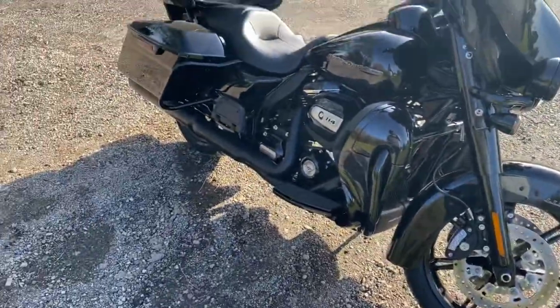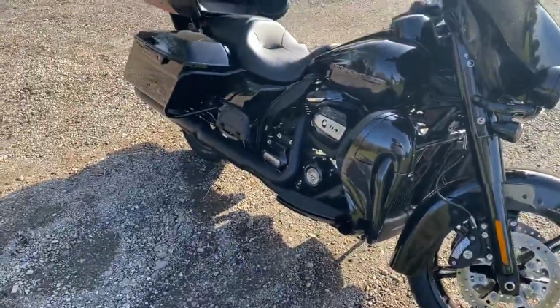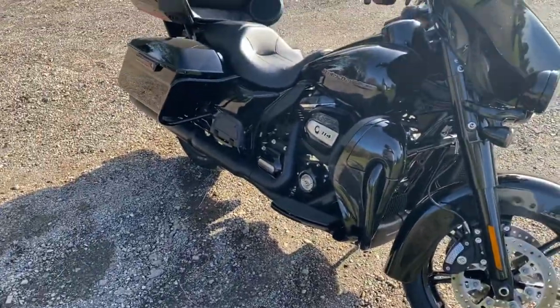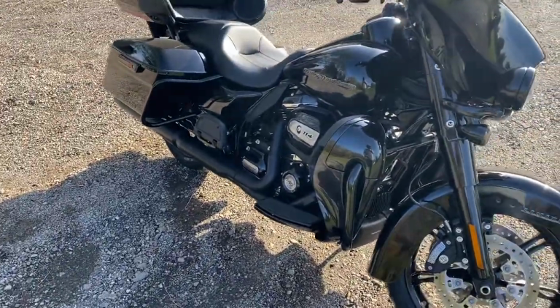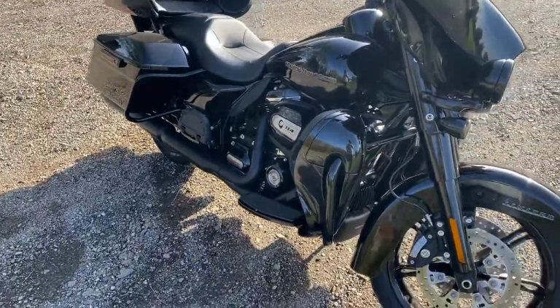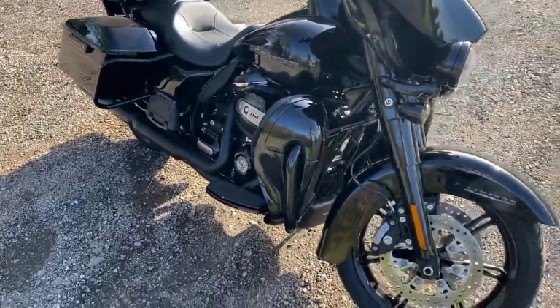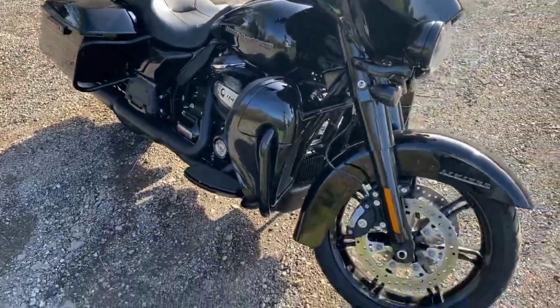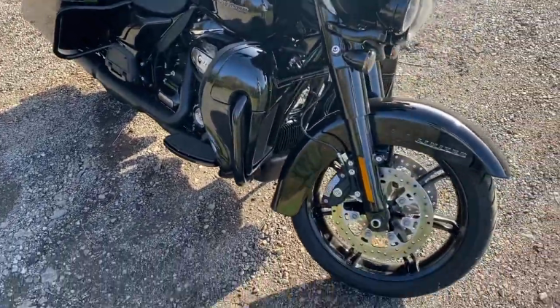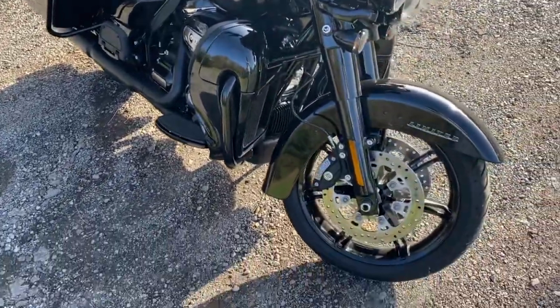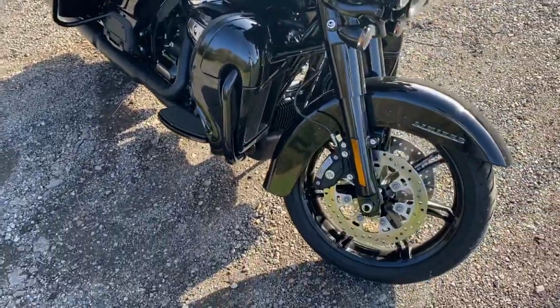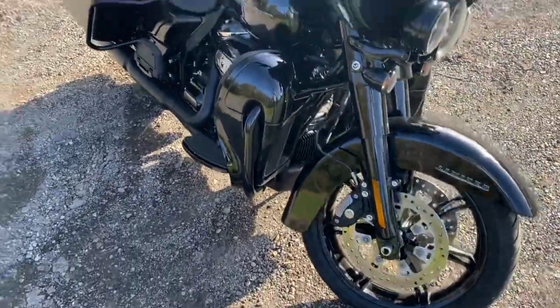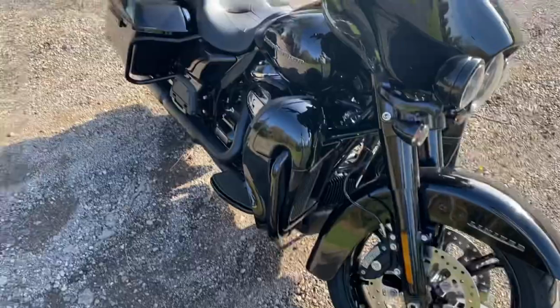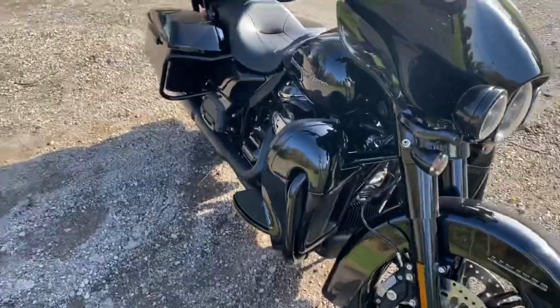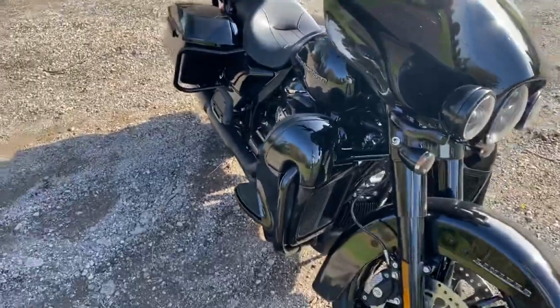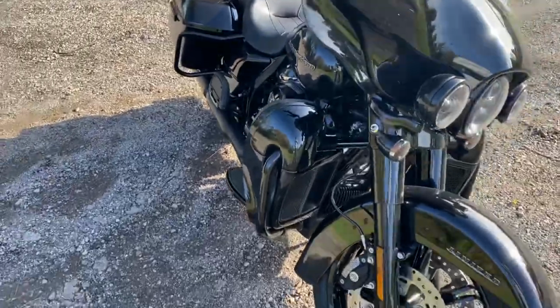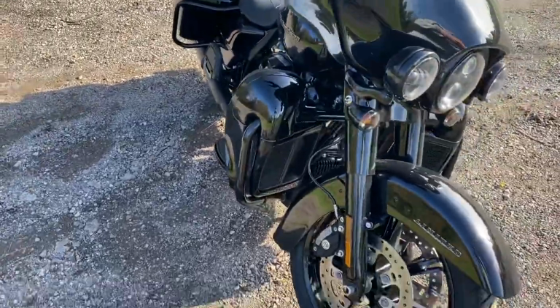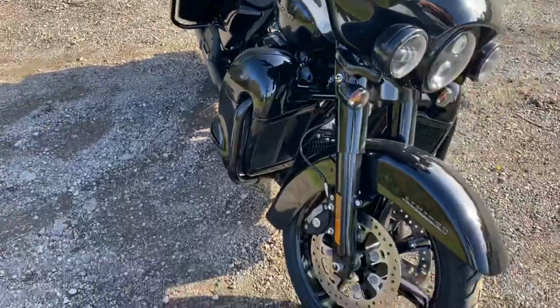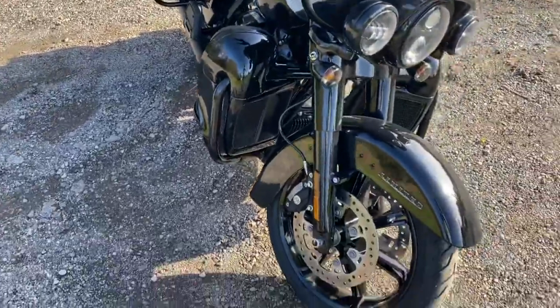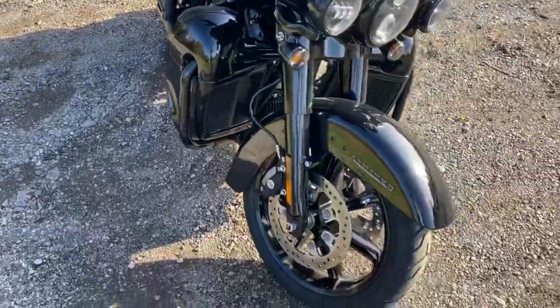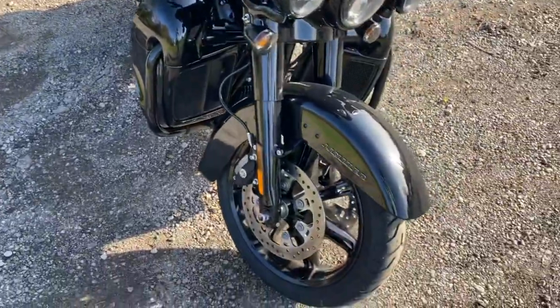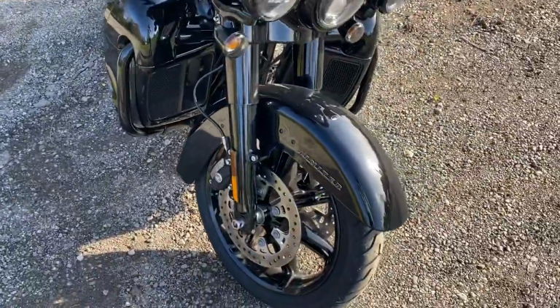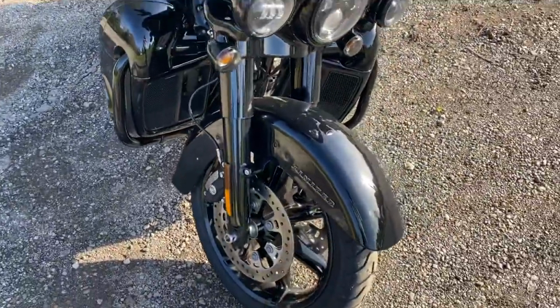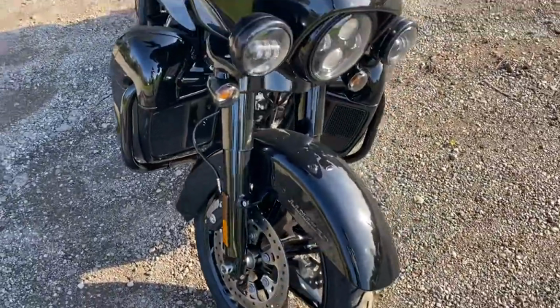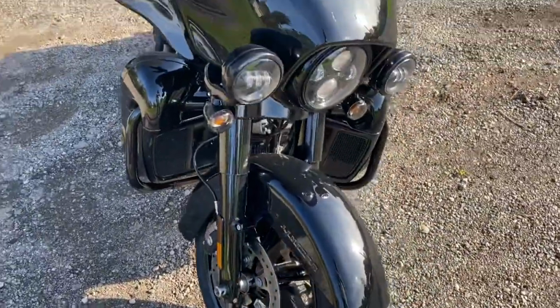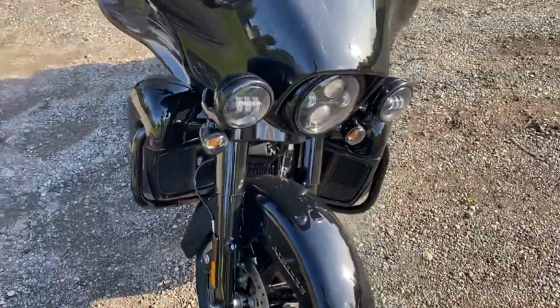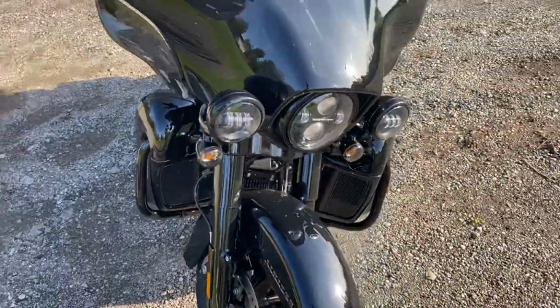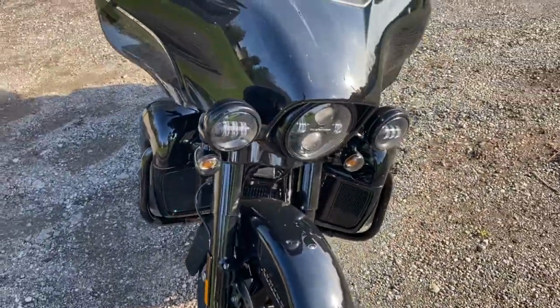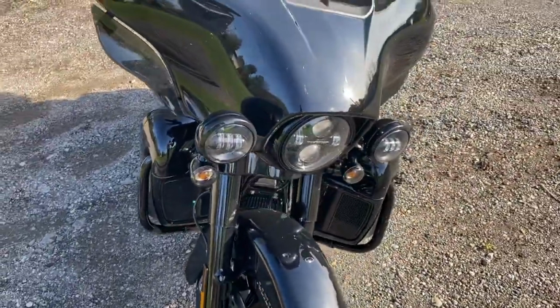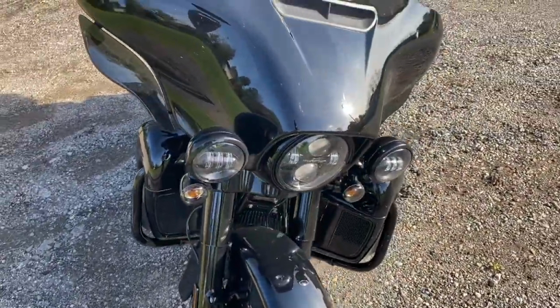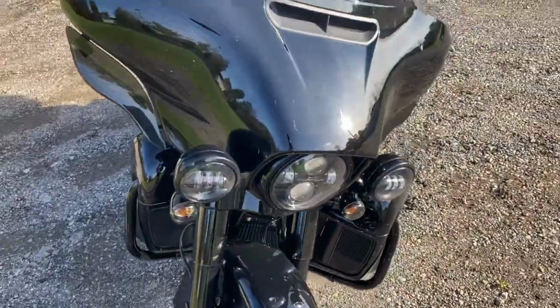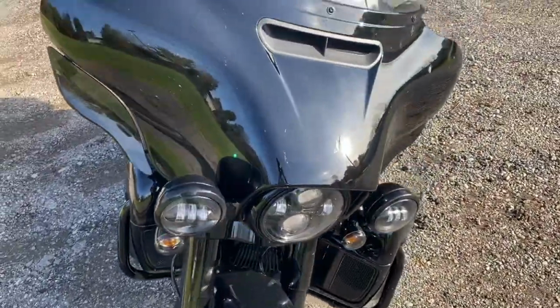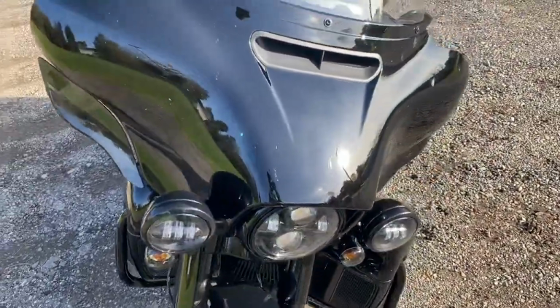It's still got the same size rear wheel, but this thing is just like riding on a cloud.